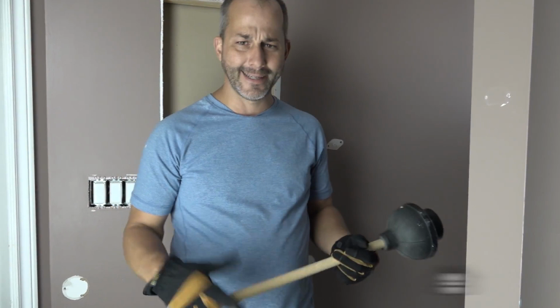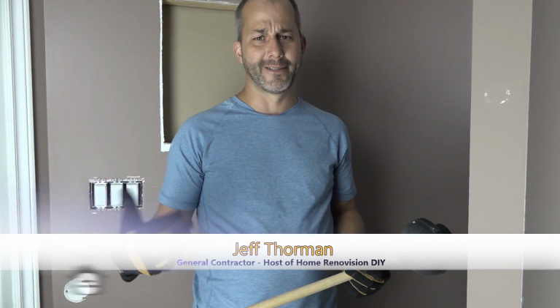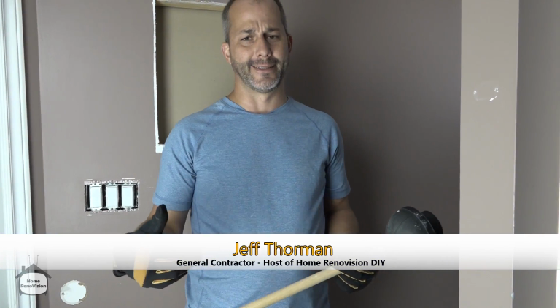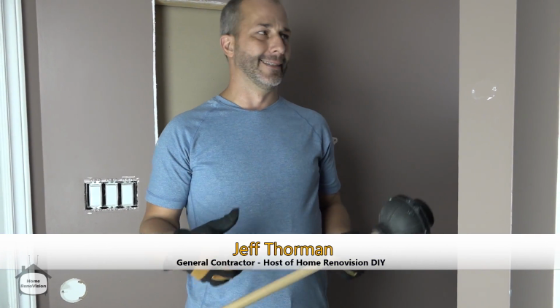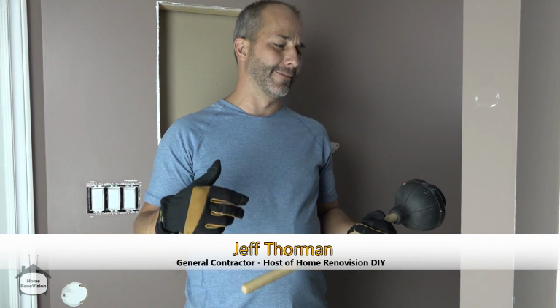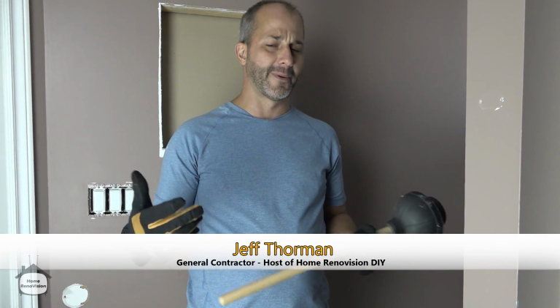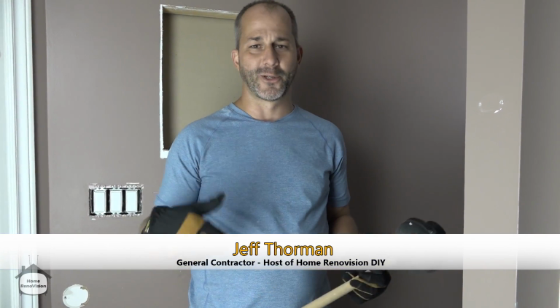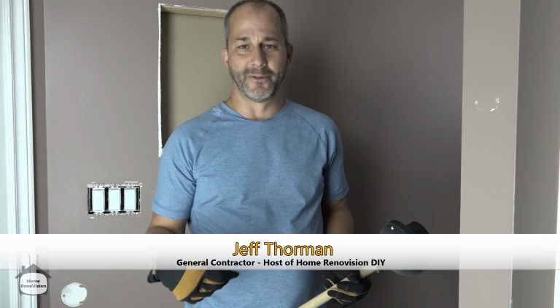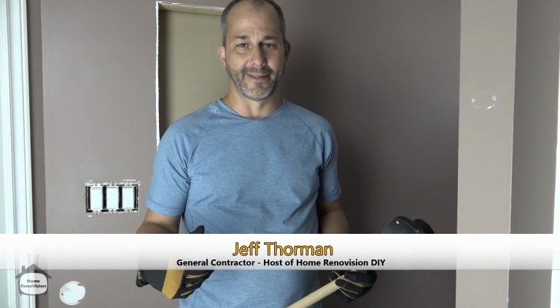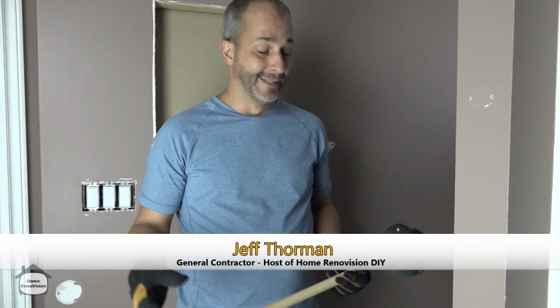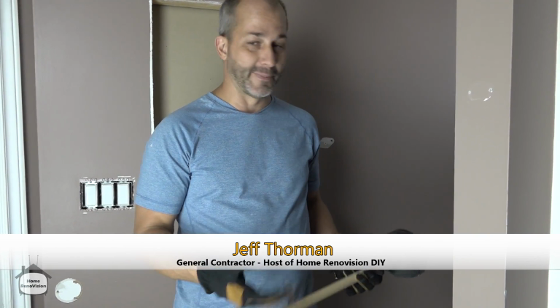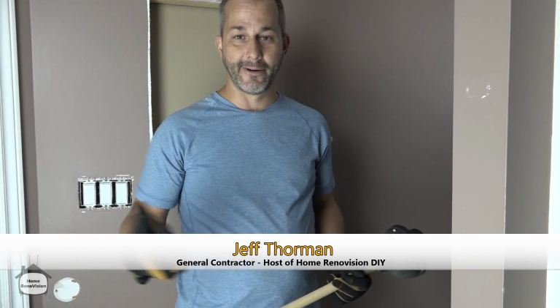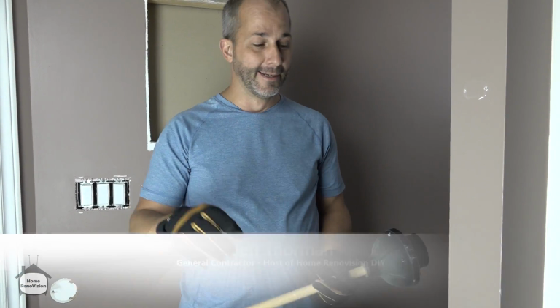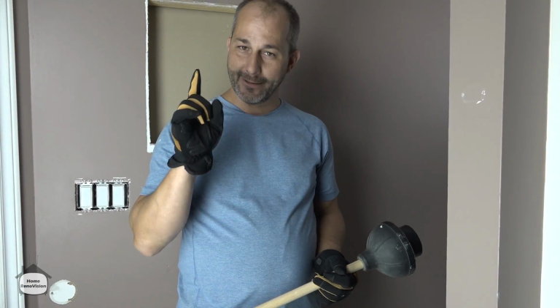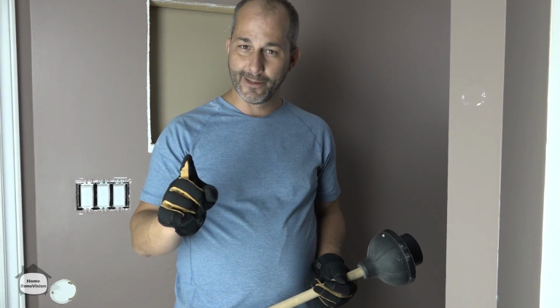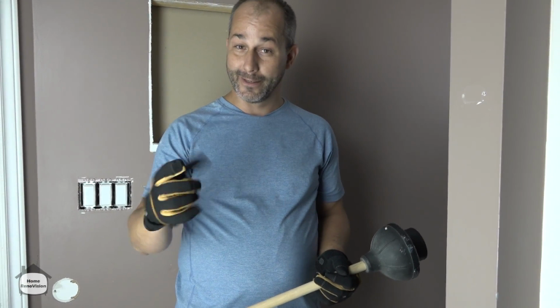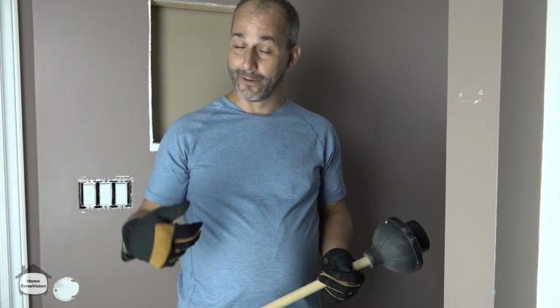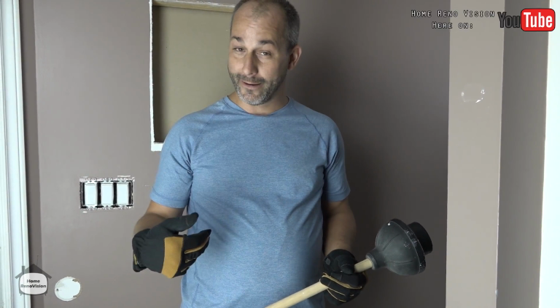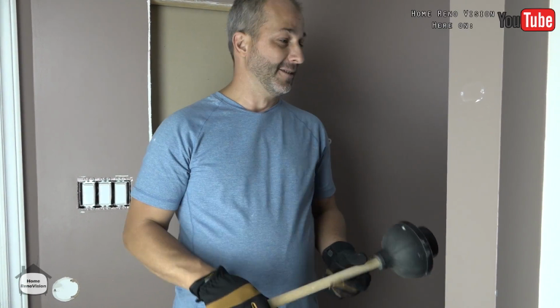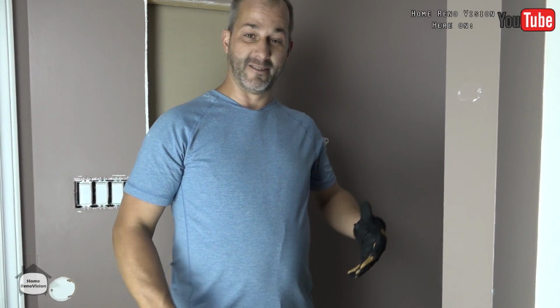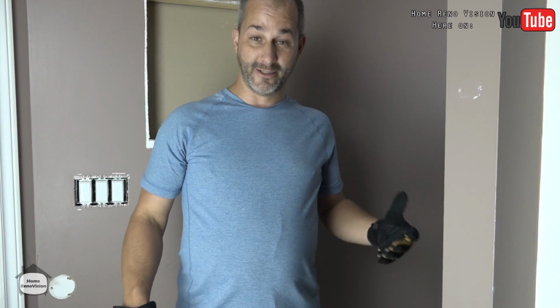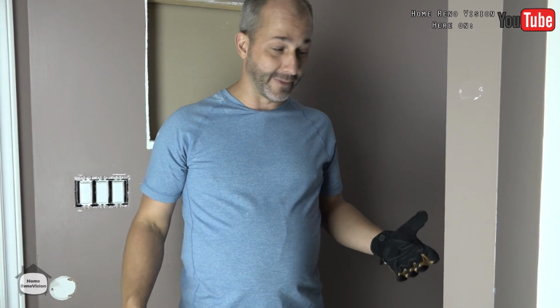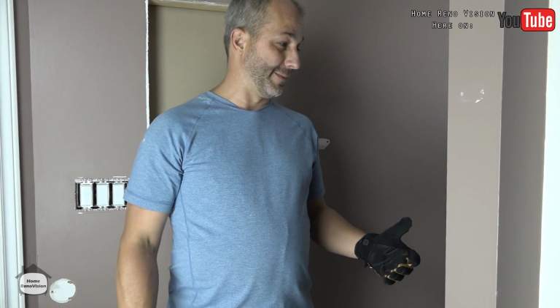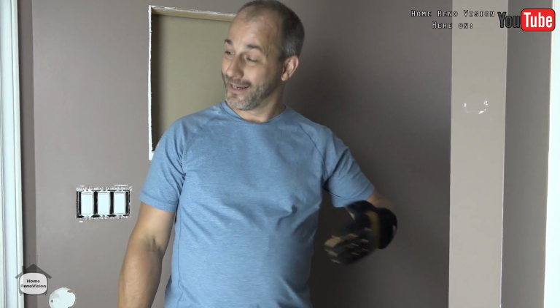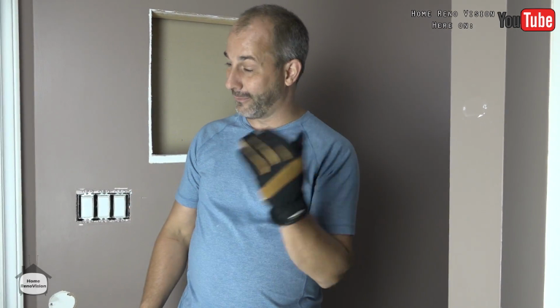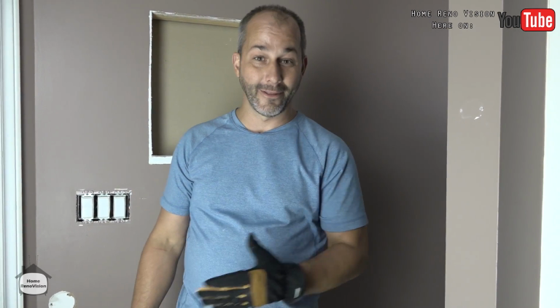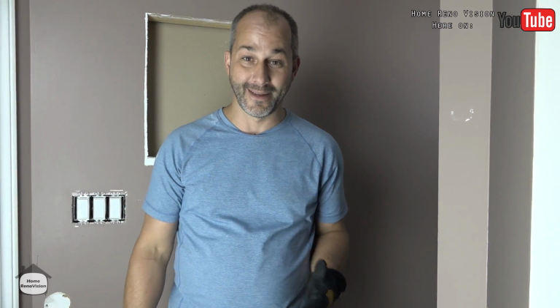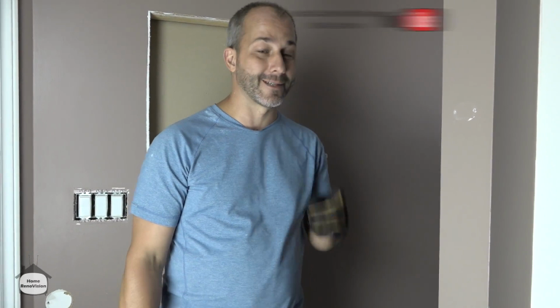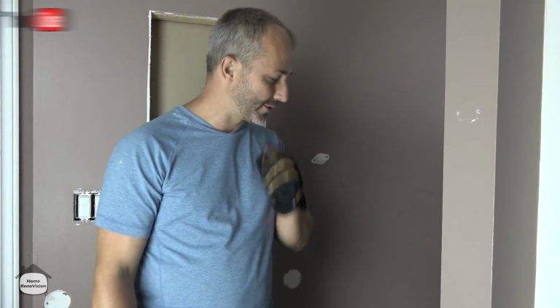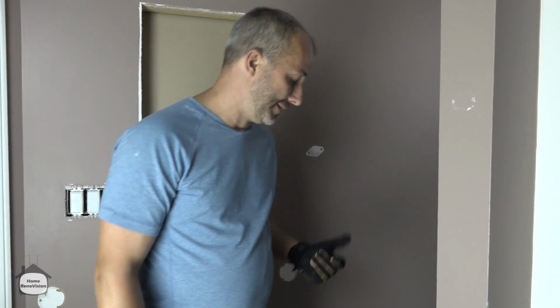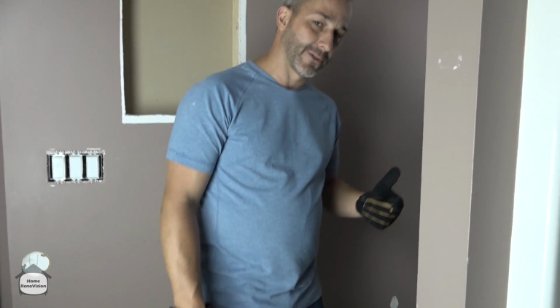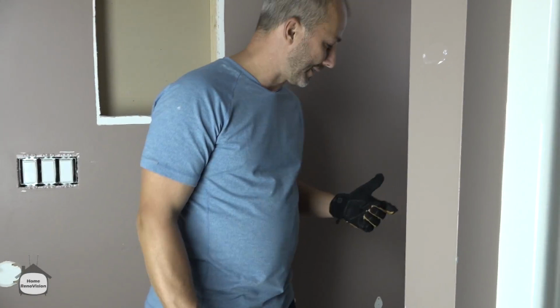Taking out a toilet is not tricky. For the most part, it's just two bolts holding the thing down. You just pick it up and carry it out. But how to take it out without getting covered in water or goop, or making a mess of the flooring on the way through the house — now that's the trick. So I'm going to show you my technique.